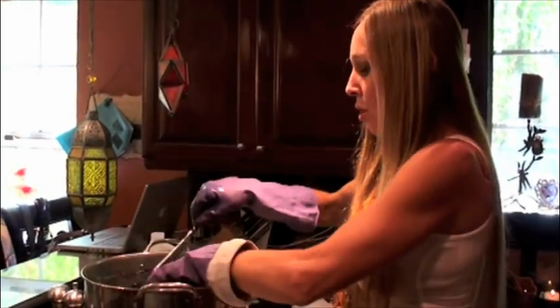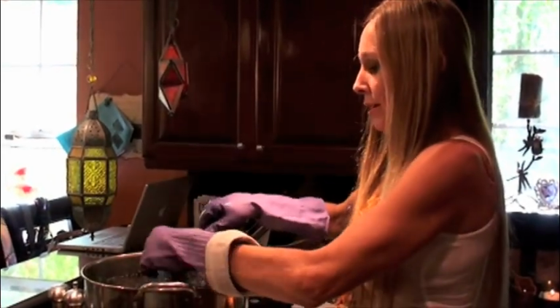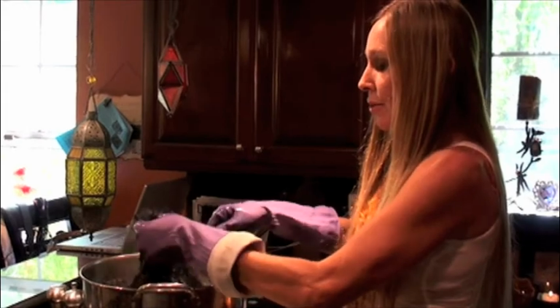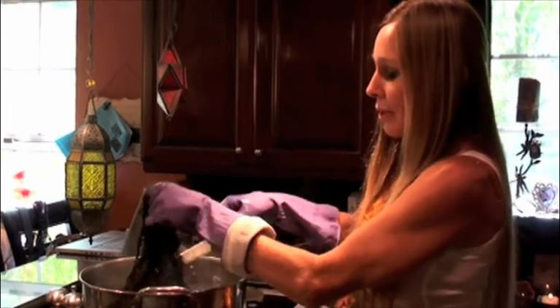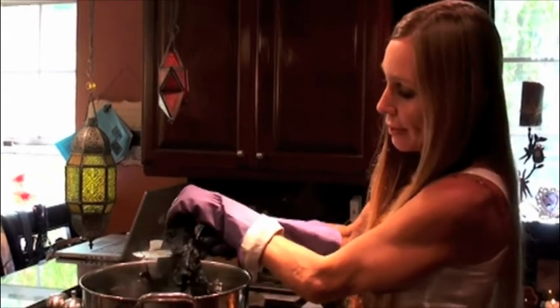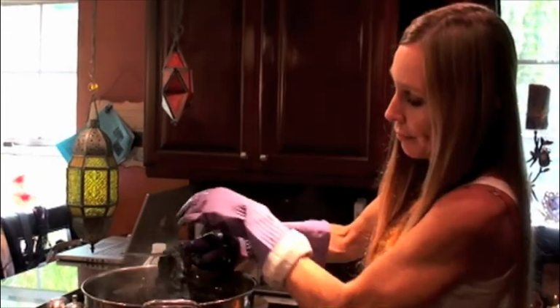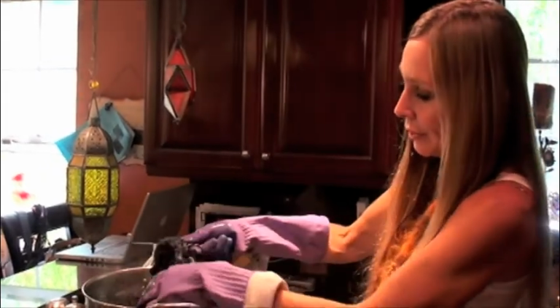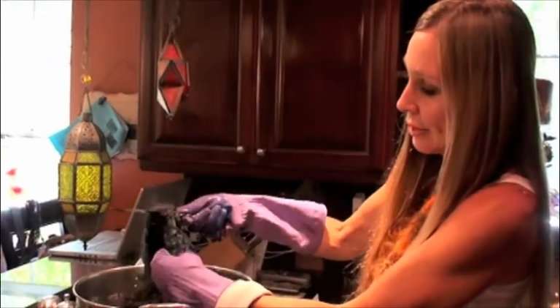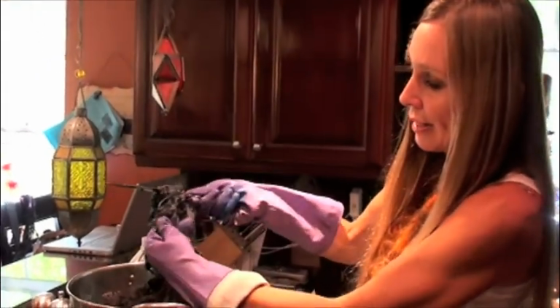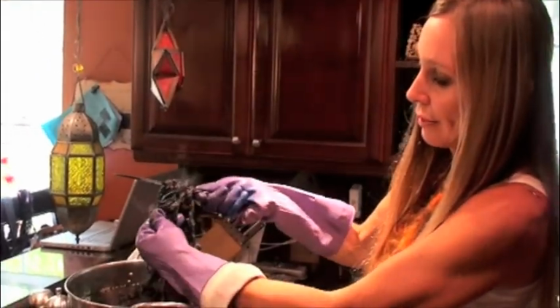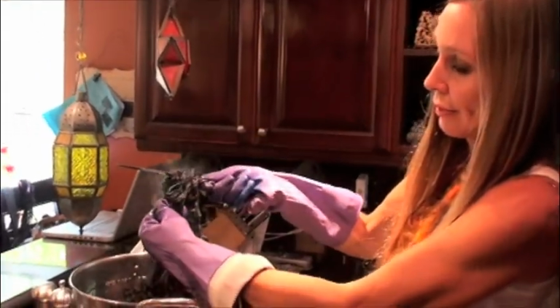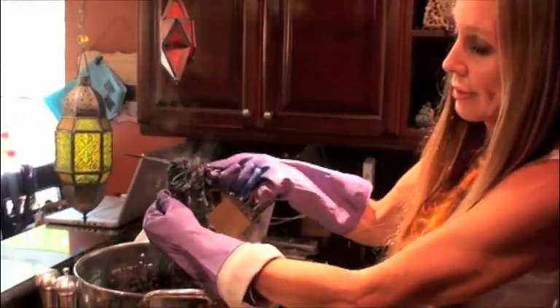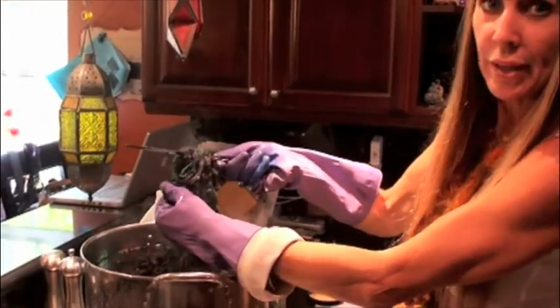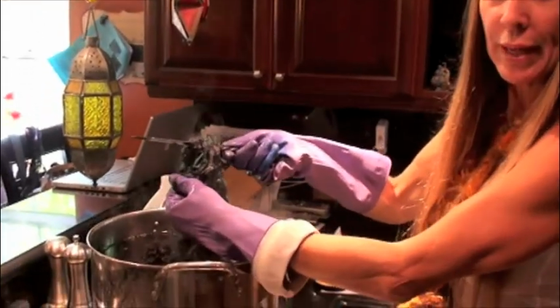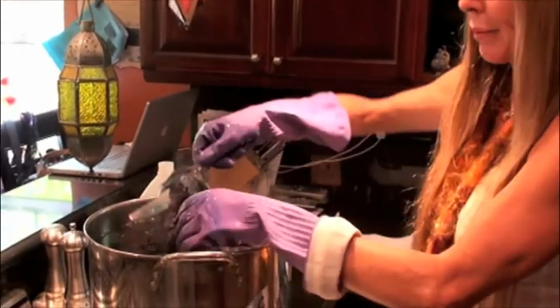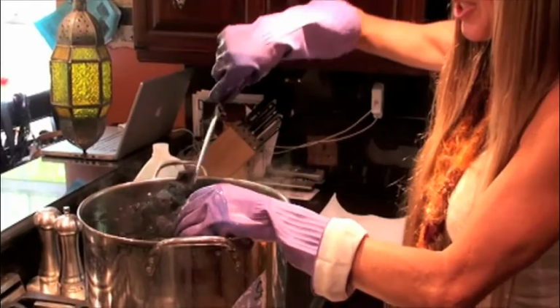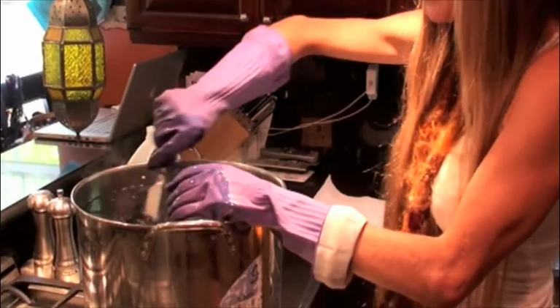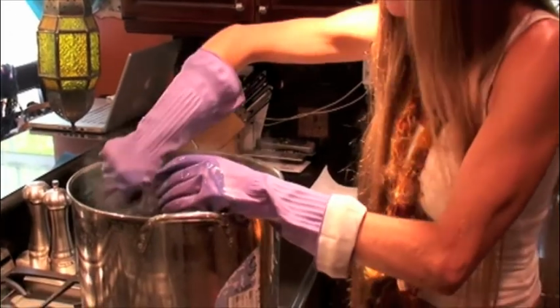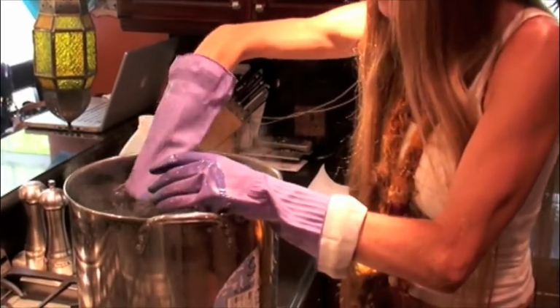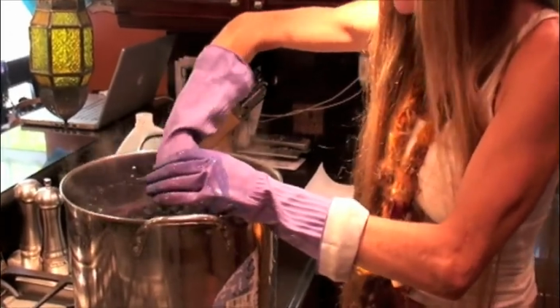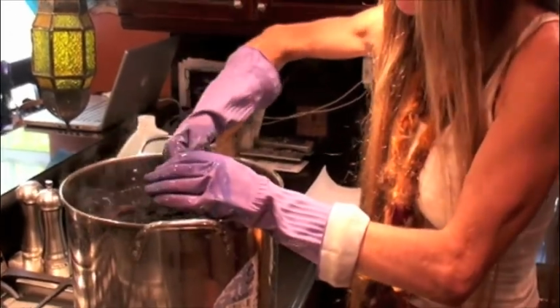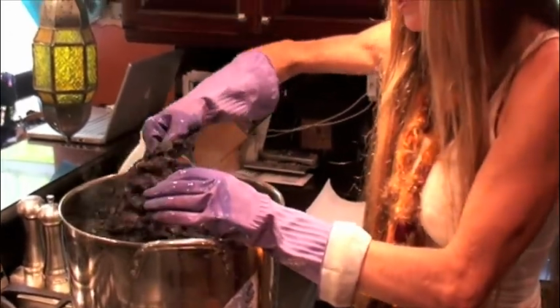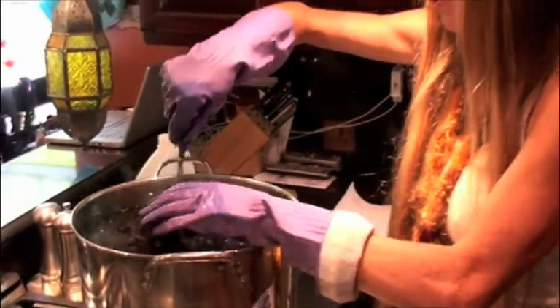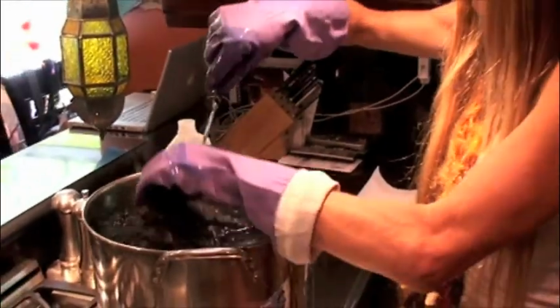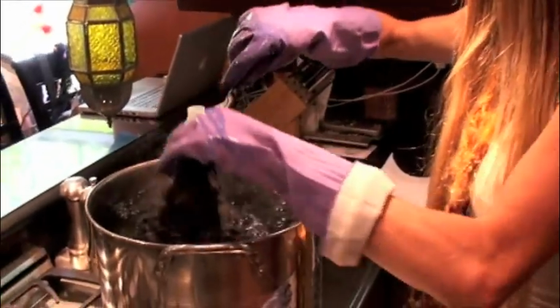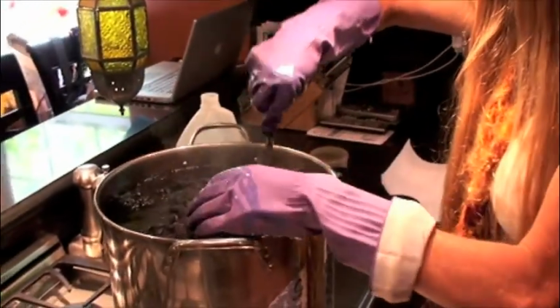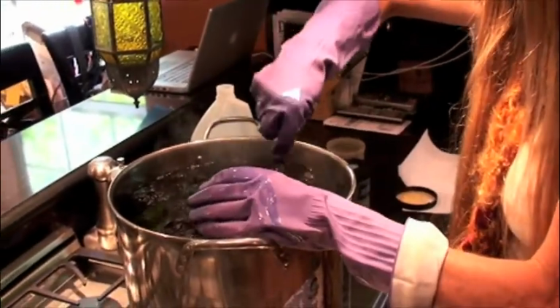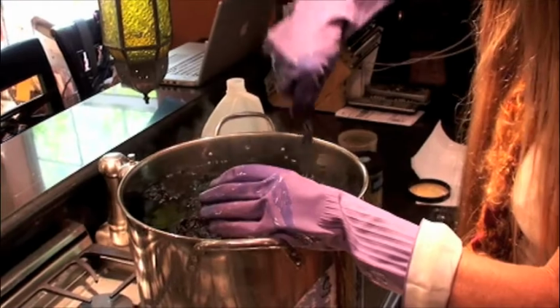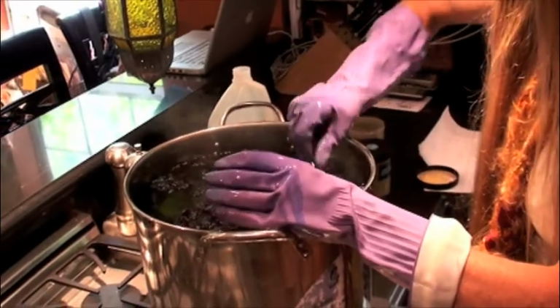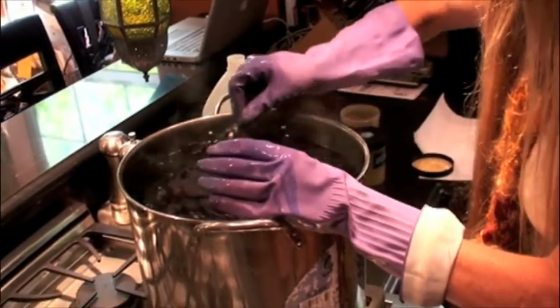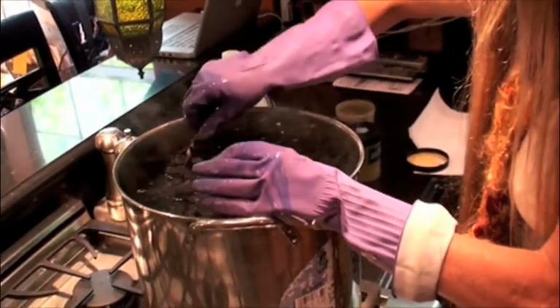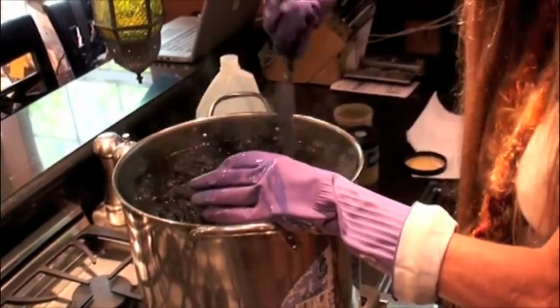Oh yes! See that? See how pretty that became? It started out just ugly. I really wanted a brown fleece but it's really not going in that direction, I can see. Oh well, we'll see what happens.